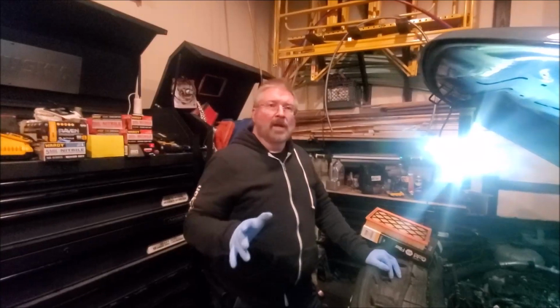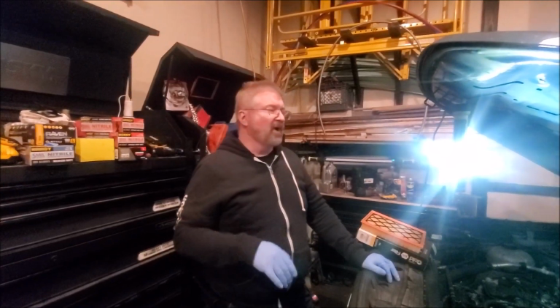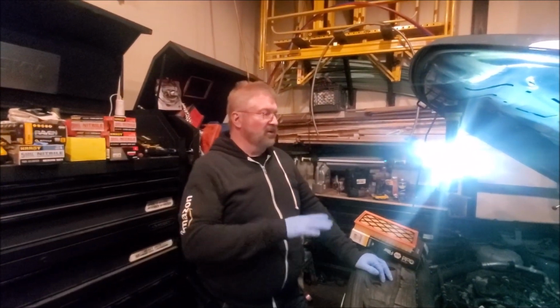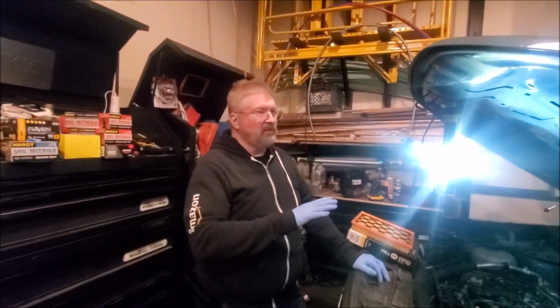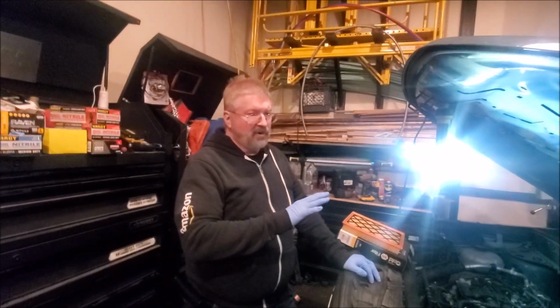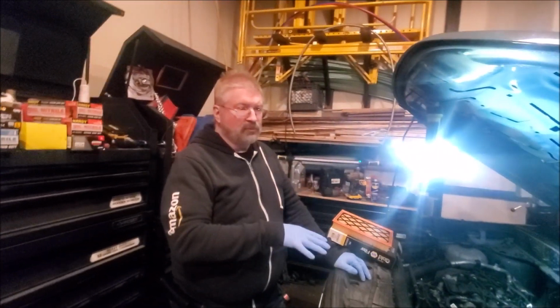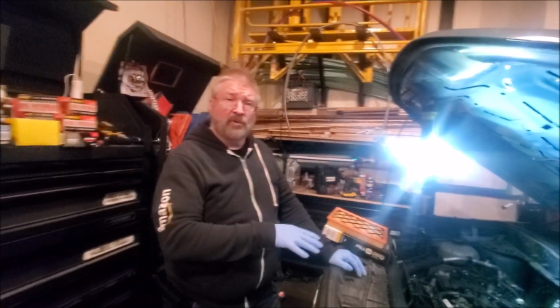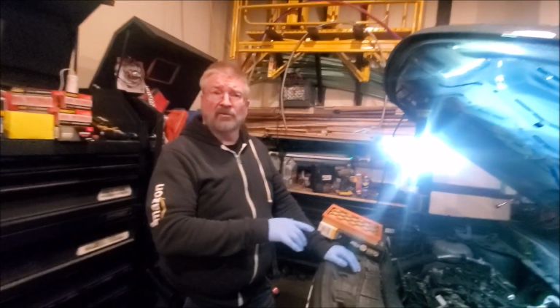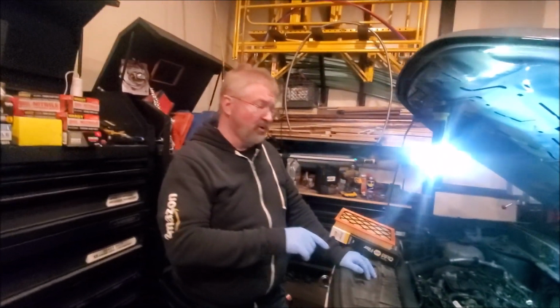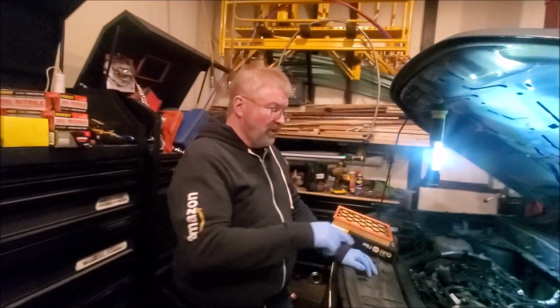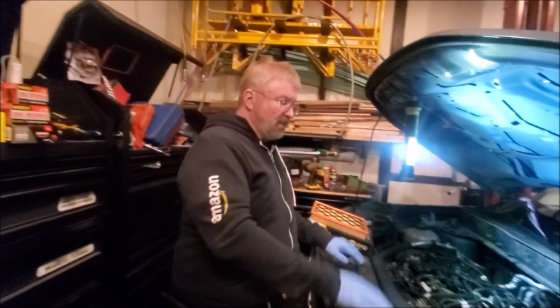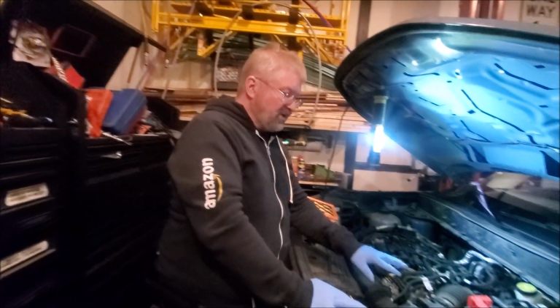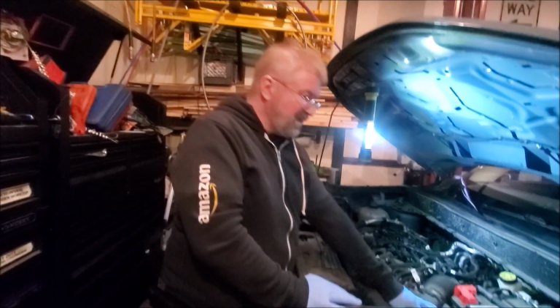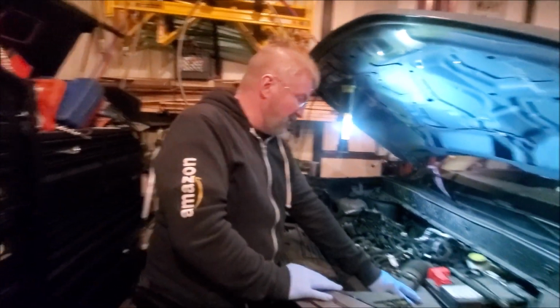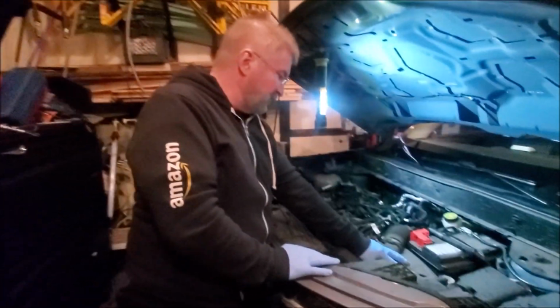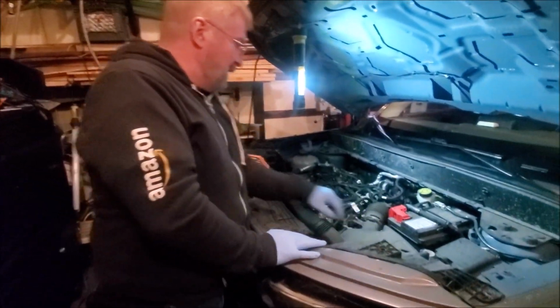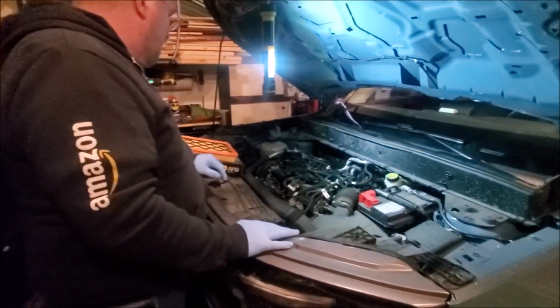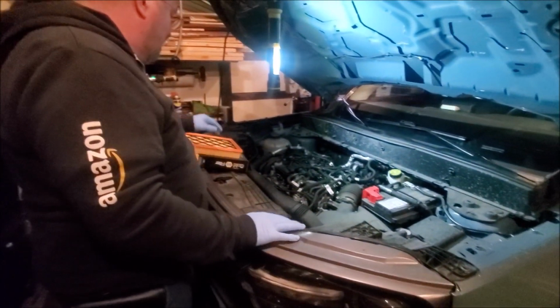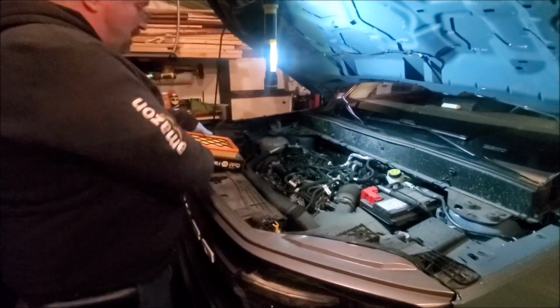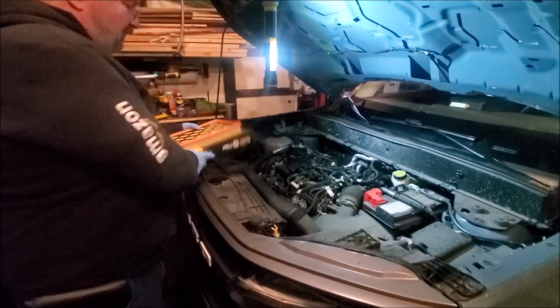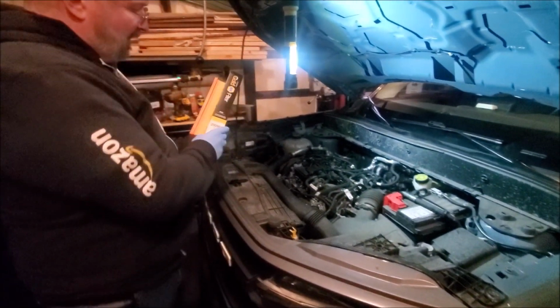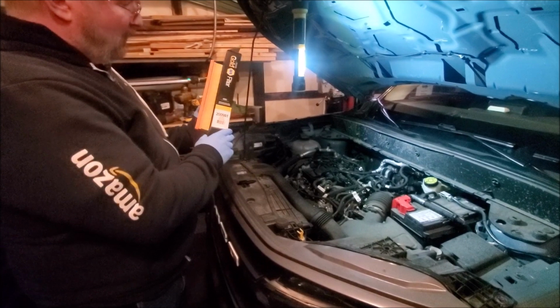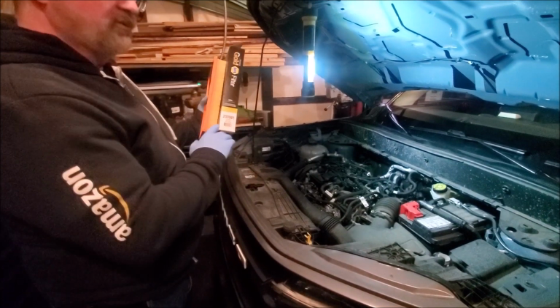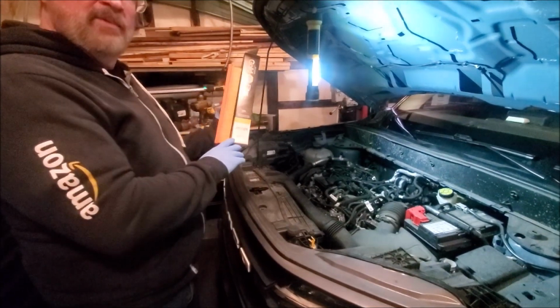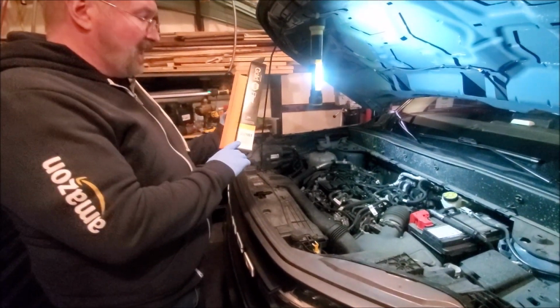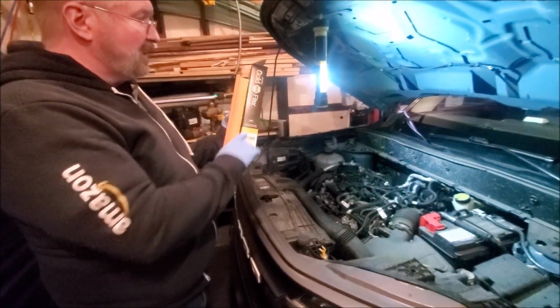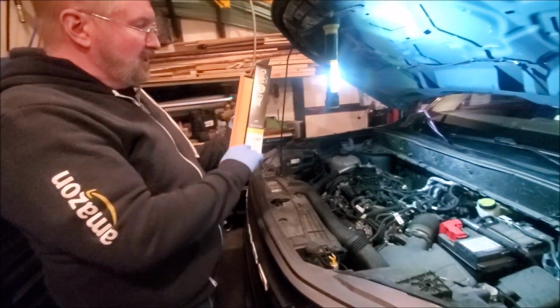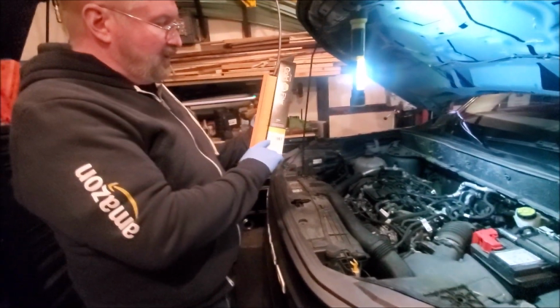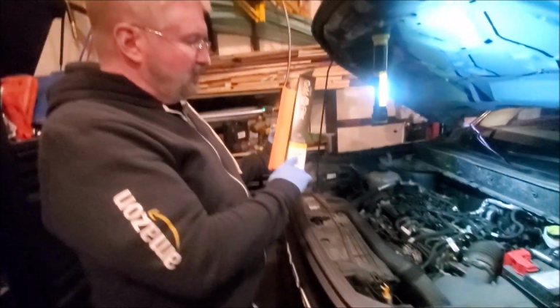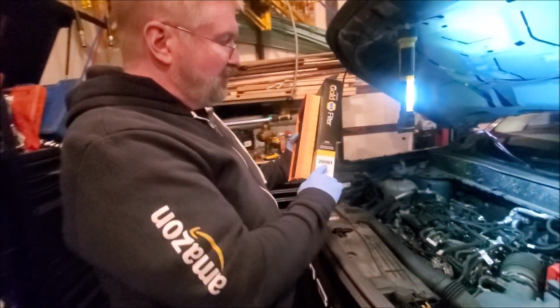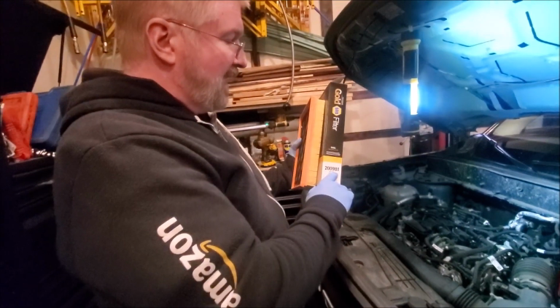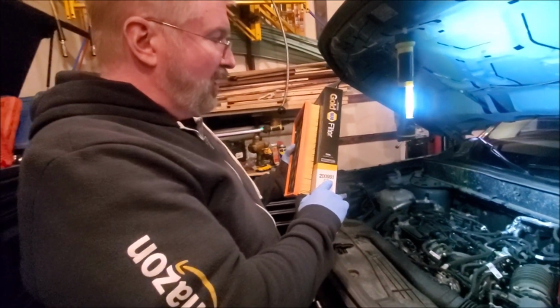Hey, Brian from Garage Mahal. Today we have our 2021 Bronco Sport. We're actually going to be replacing the engine air filter, and so far the only replacement air filter I've been able to find is the Napa 200981.